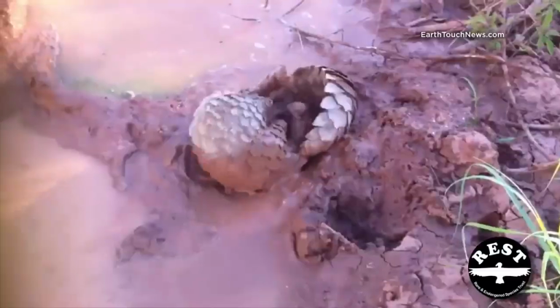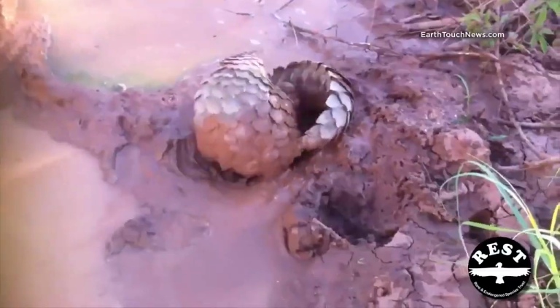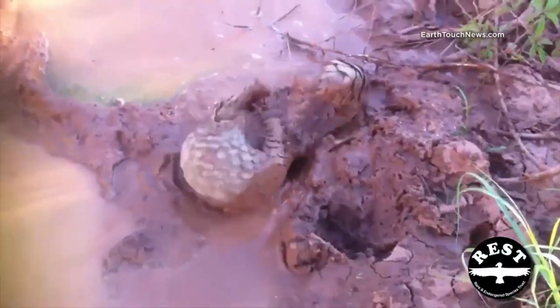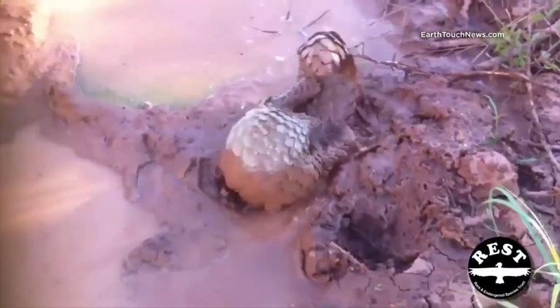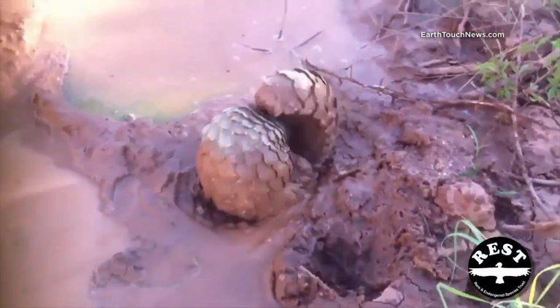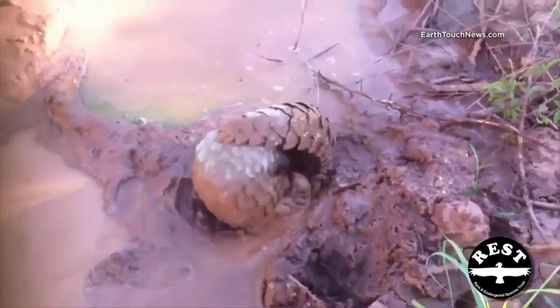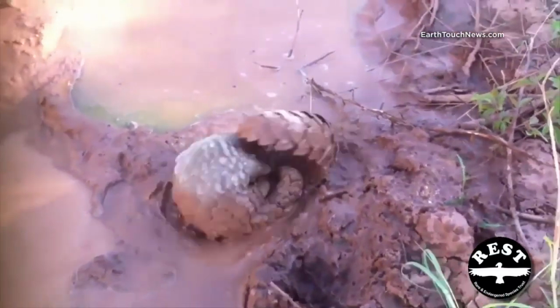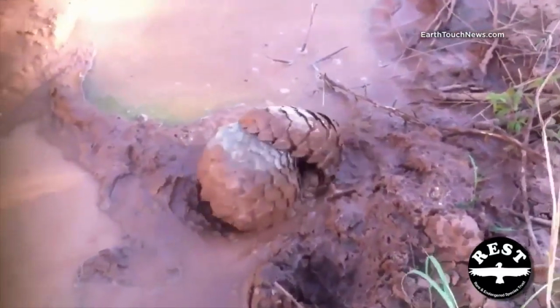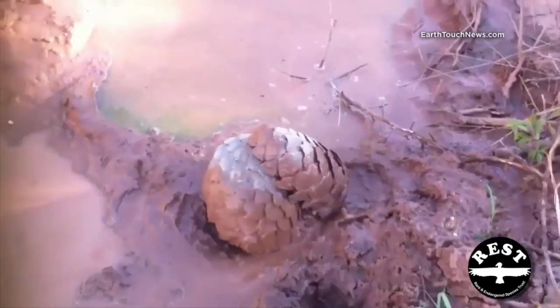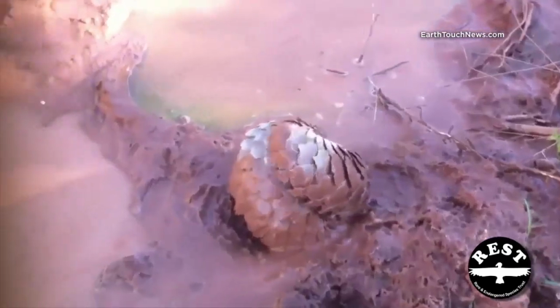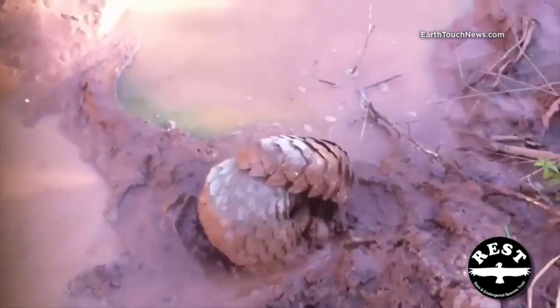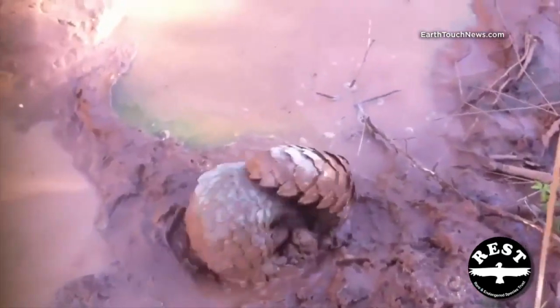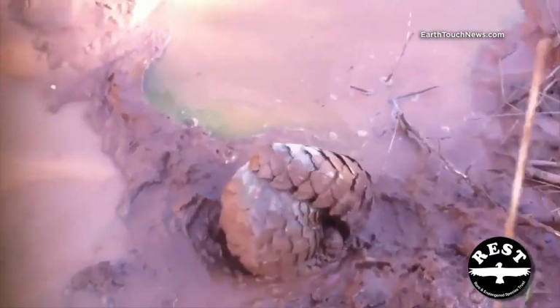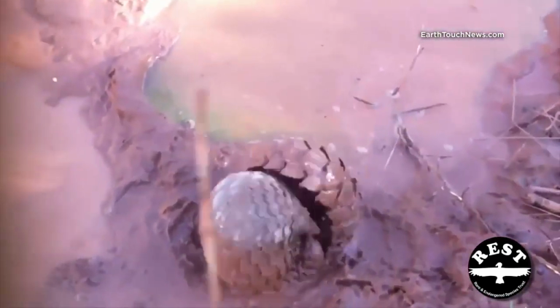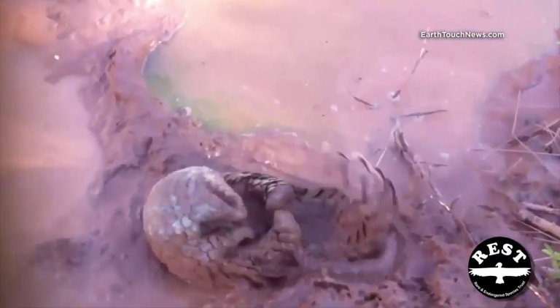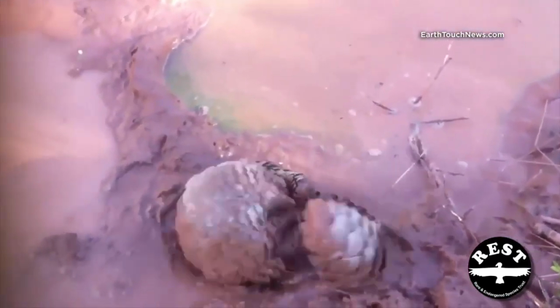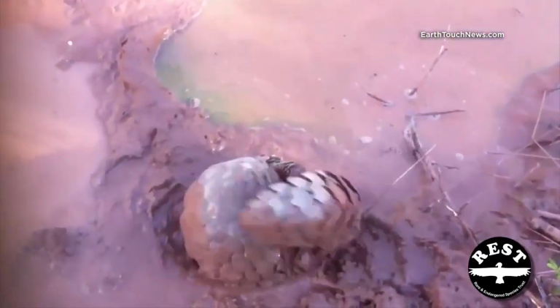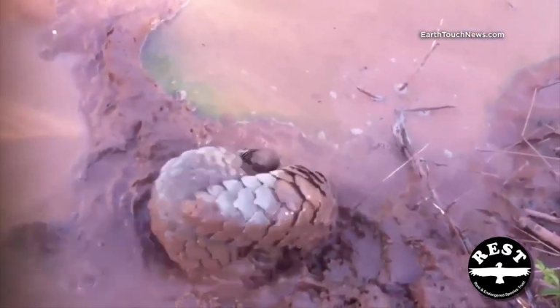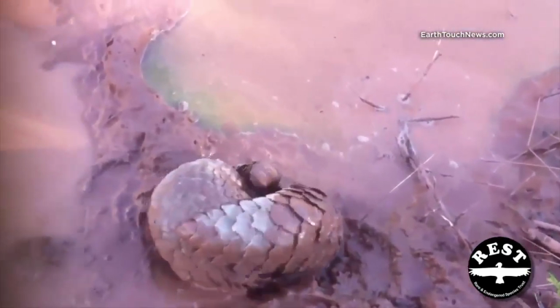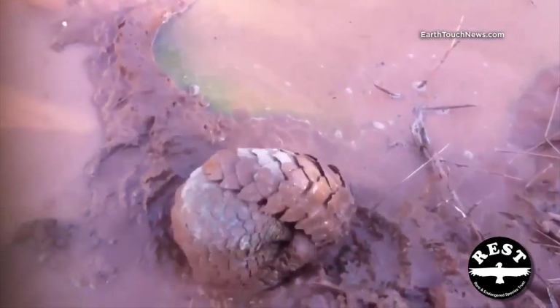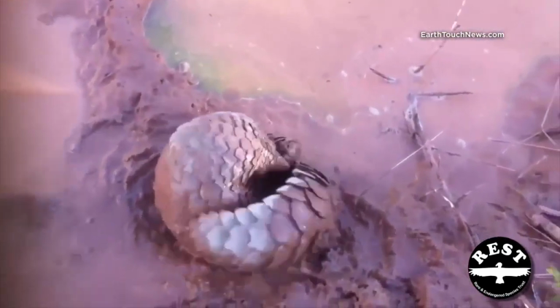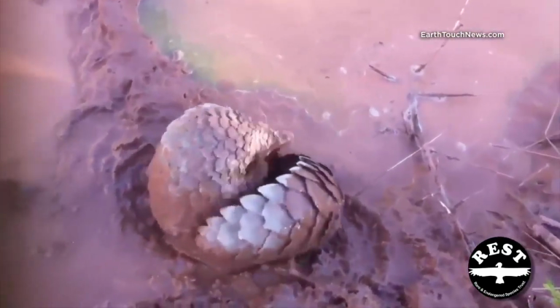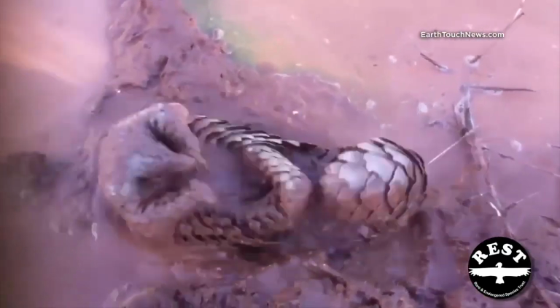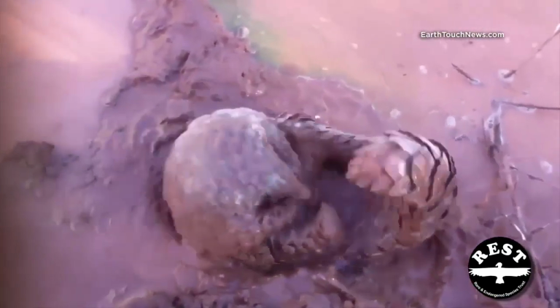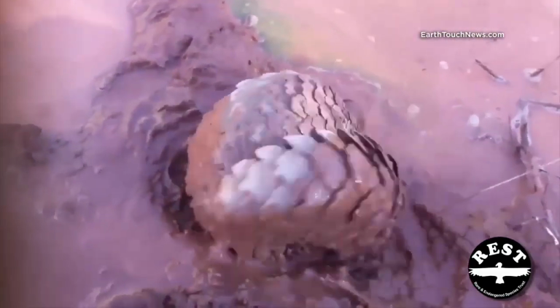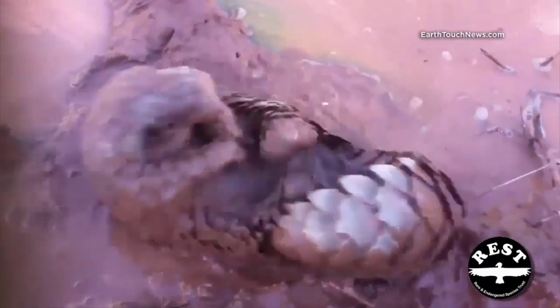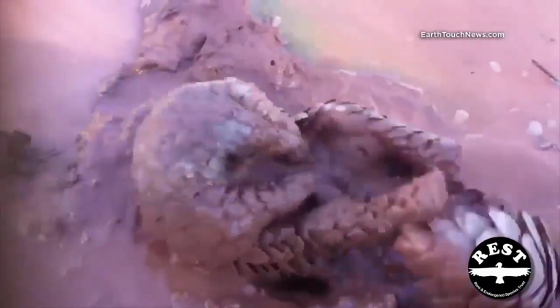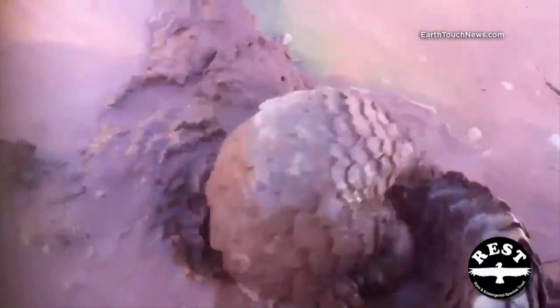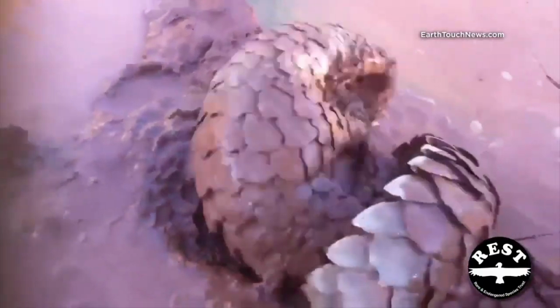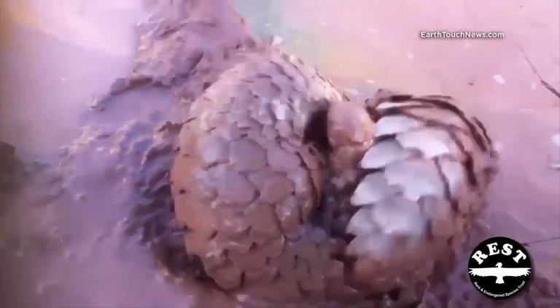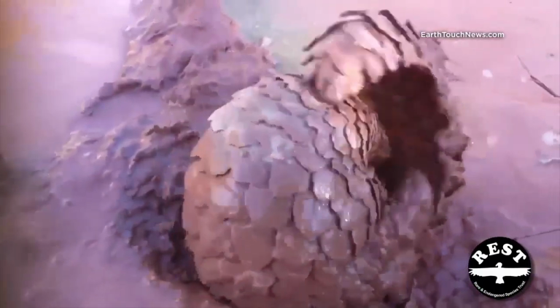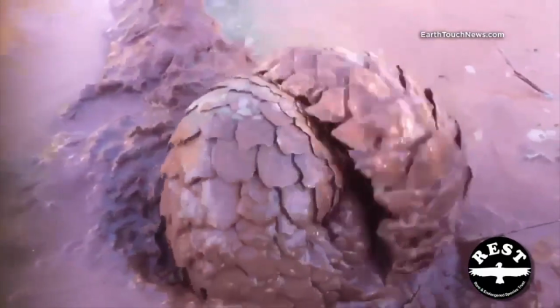When they are not looking for lots of yummy ants to eat, they love to play in the mud just like some people. Life doesn't get any better than this!